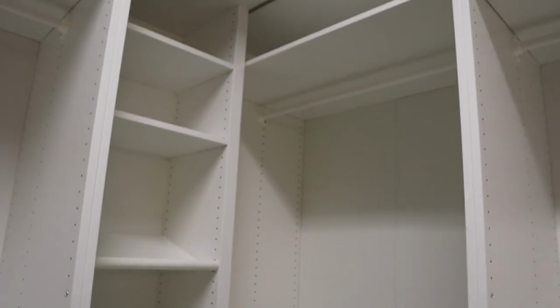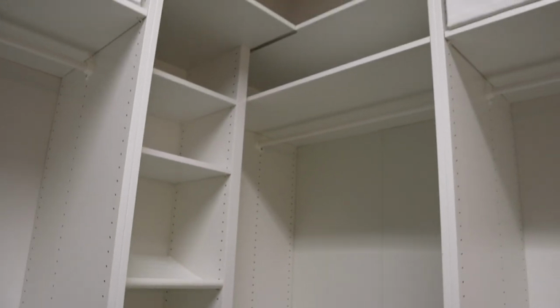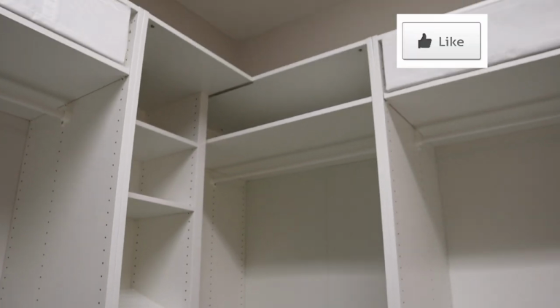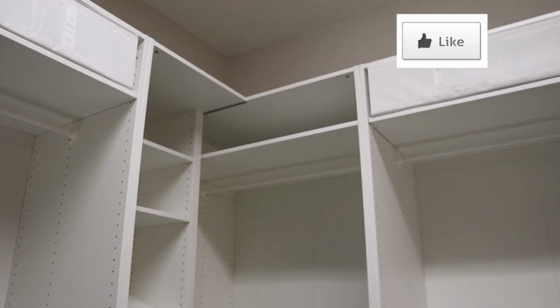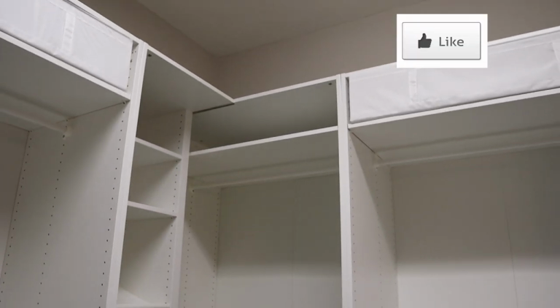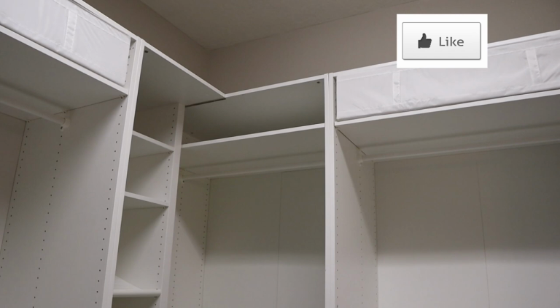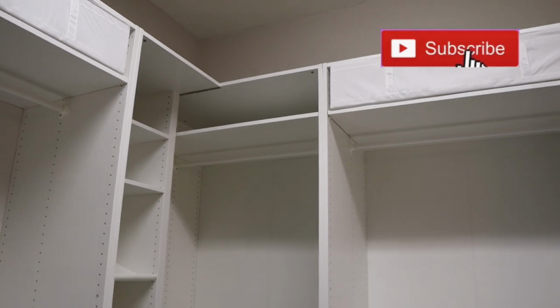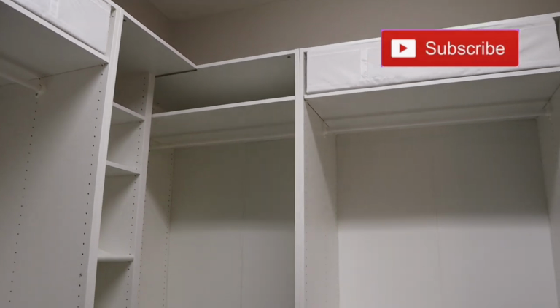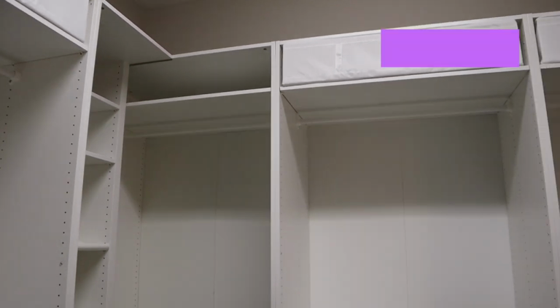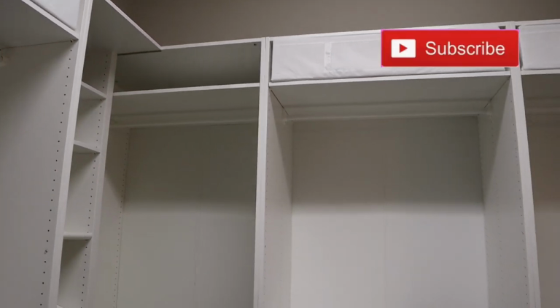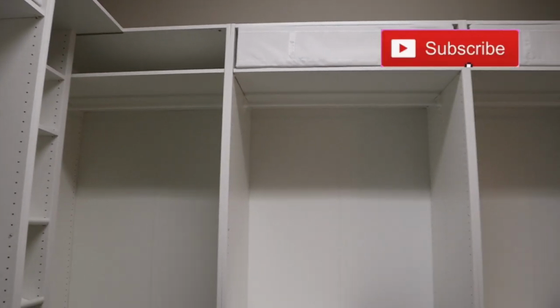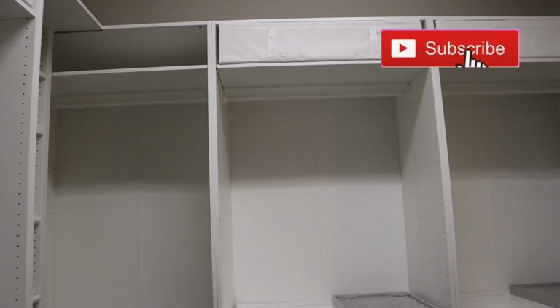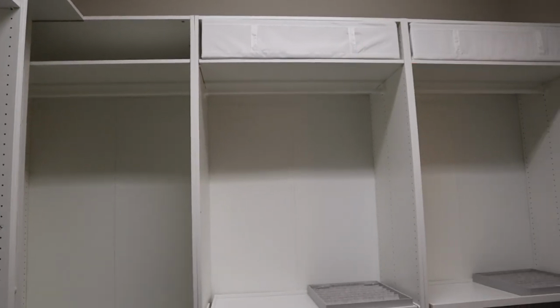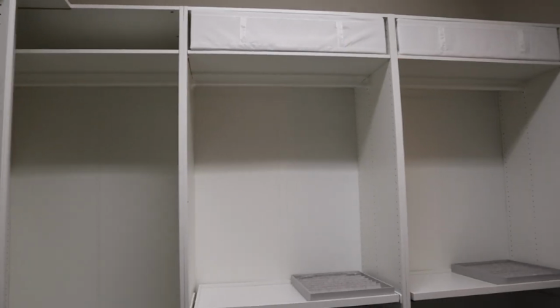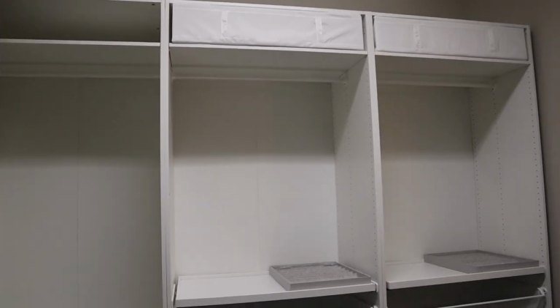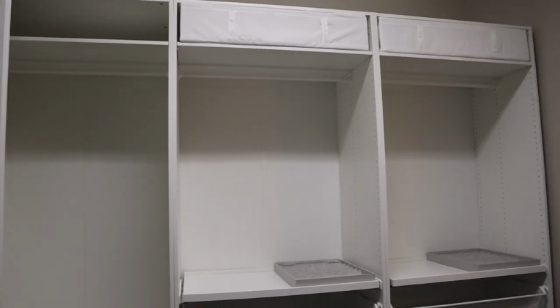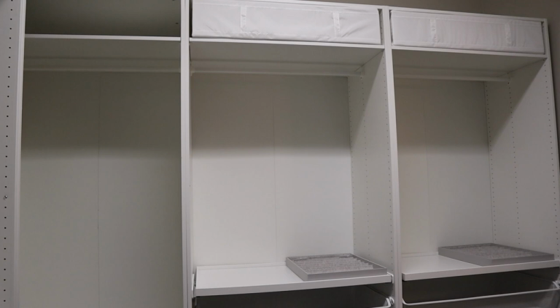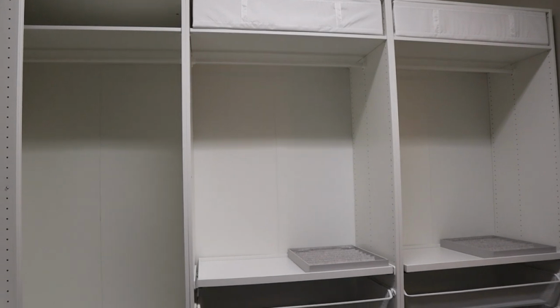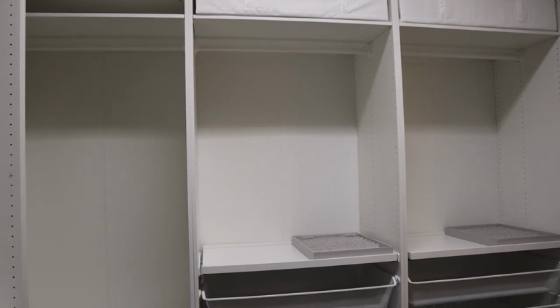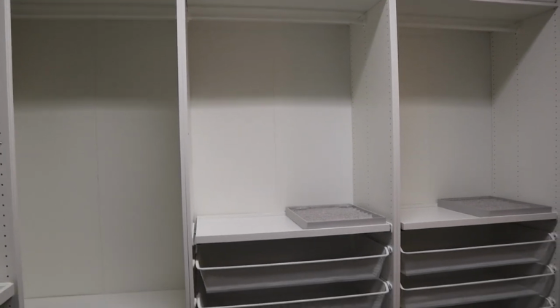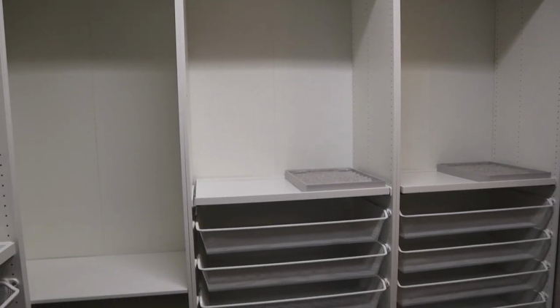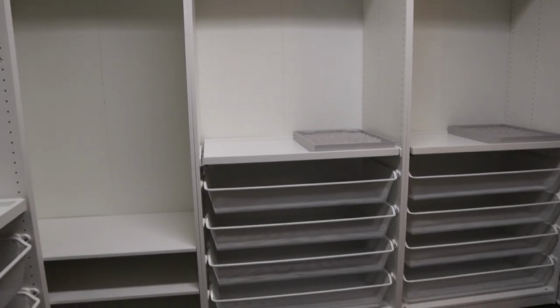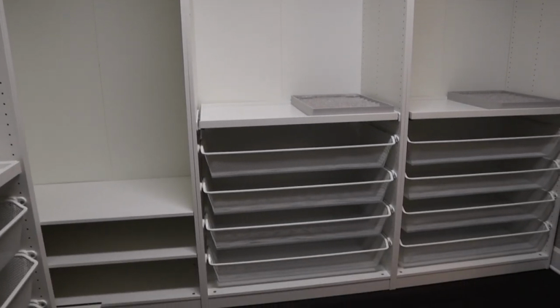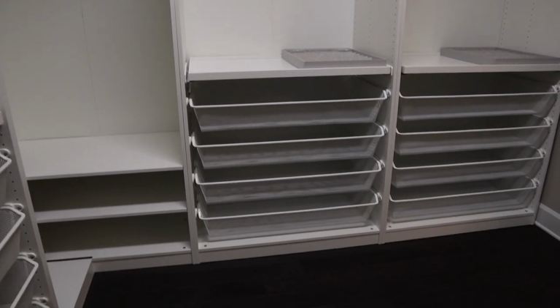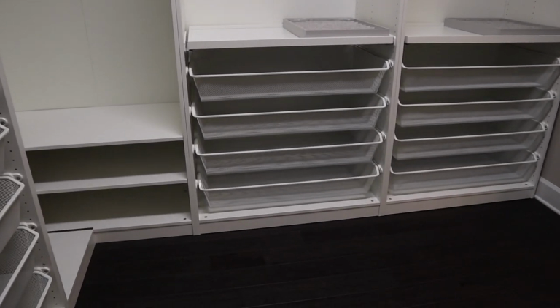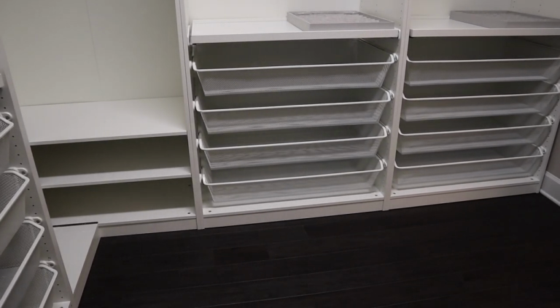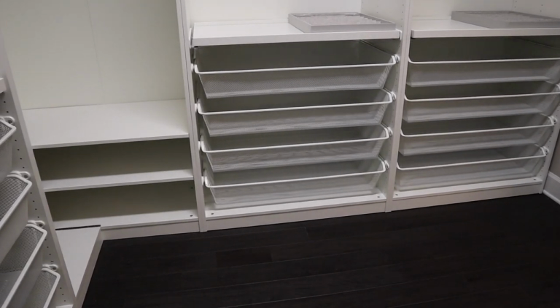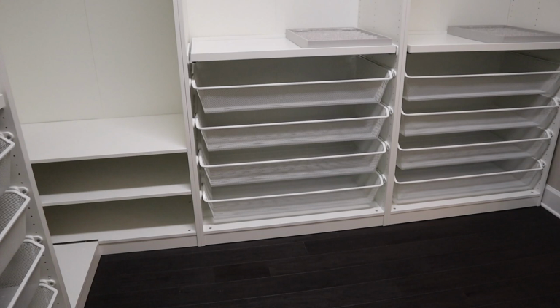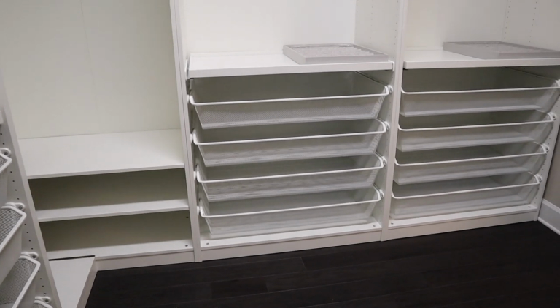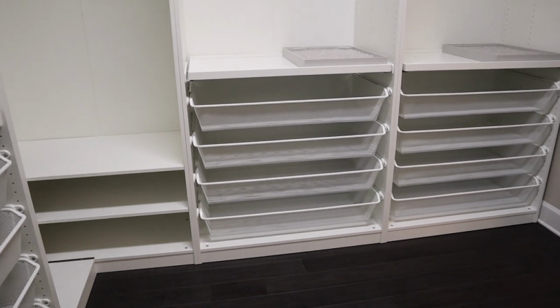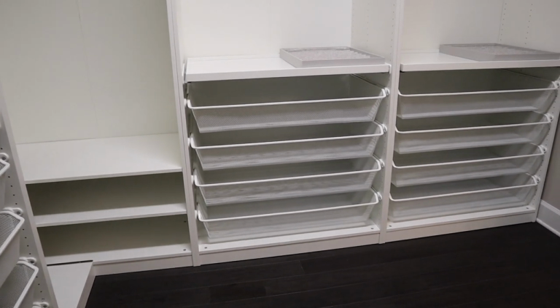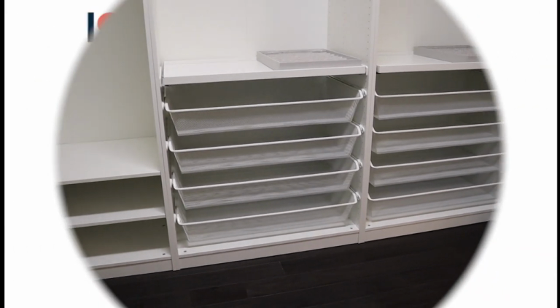What do you think? Please hit the like button and please subscribe for more DIY videos. Leave a comment about your thoughts on the PAX system from IKEA. See you next time.